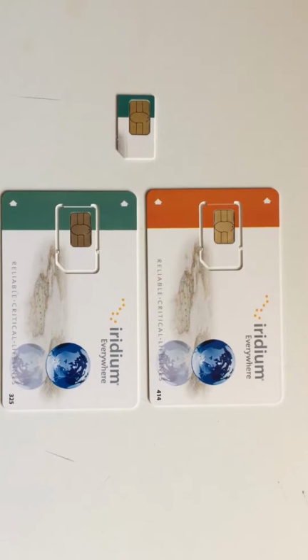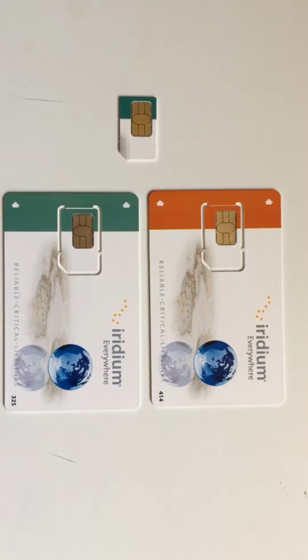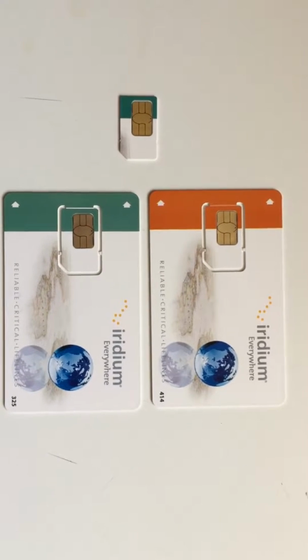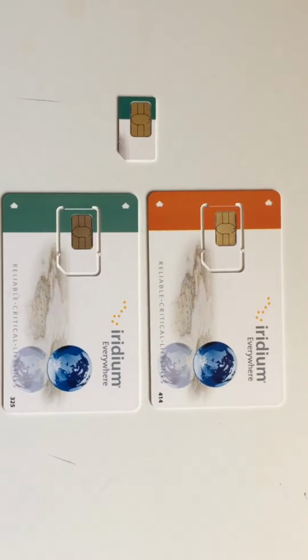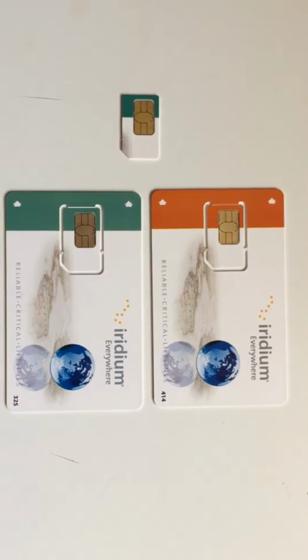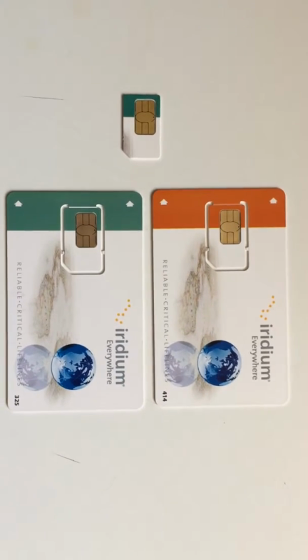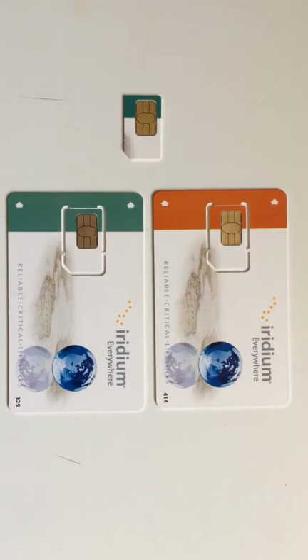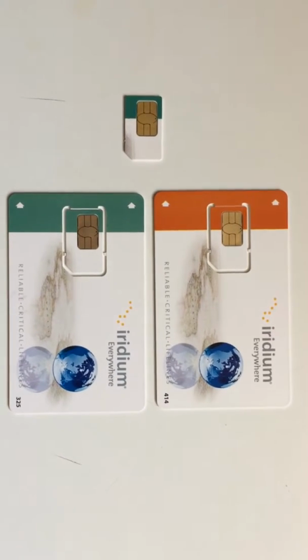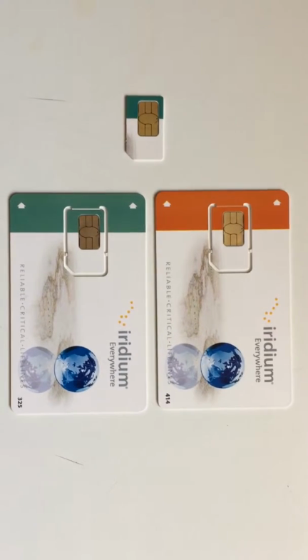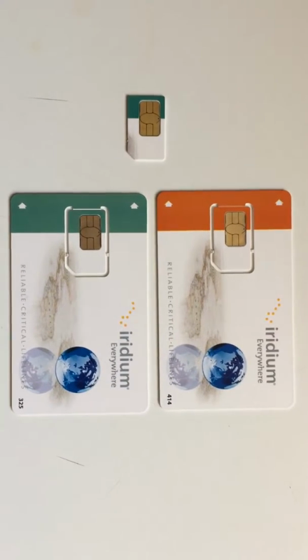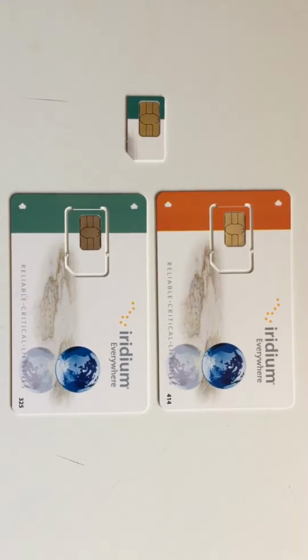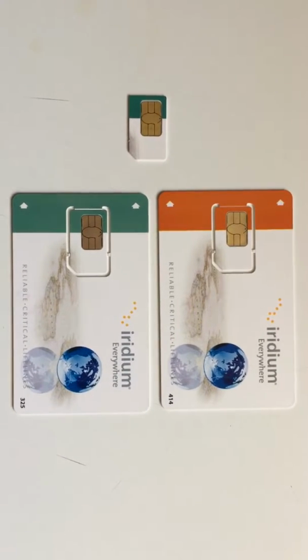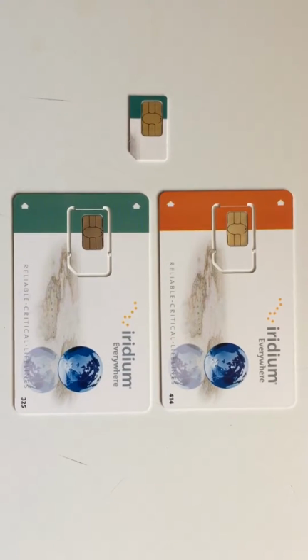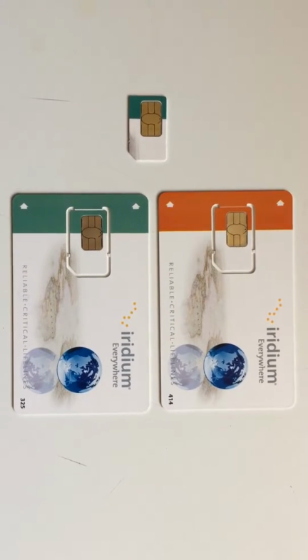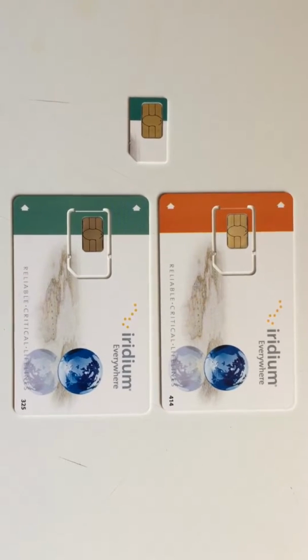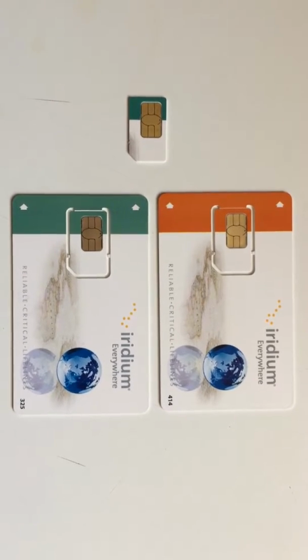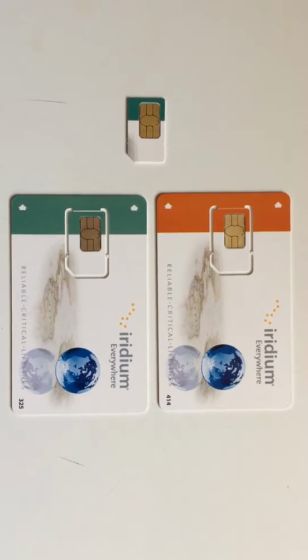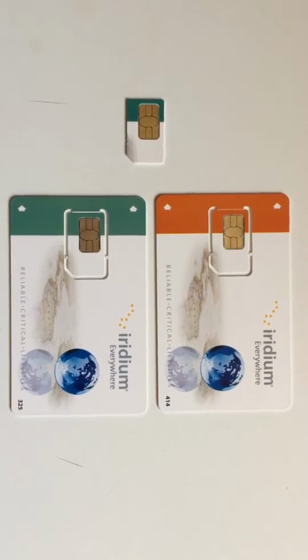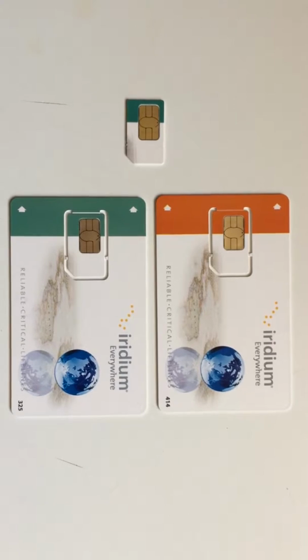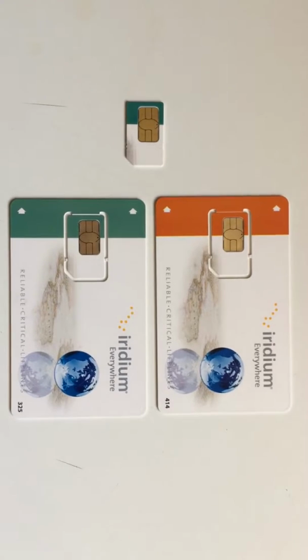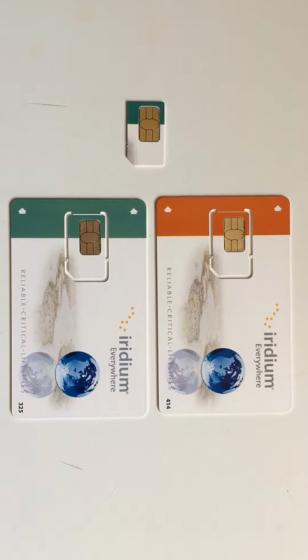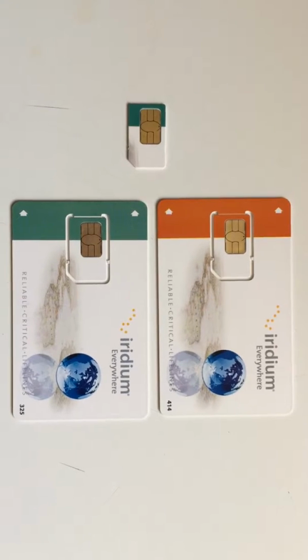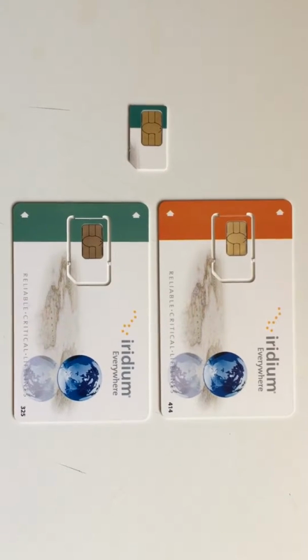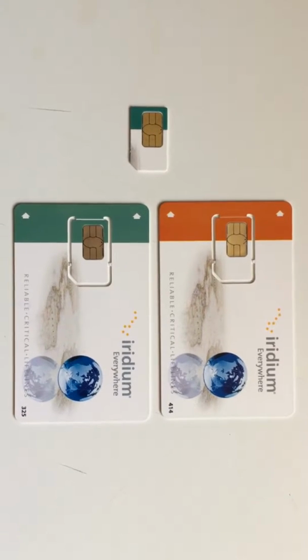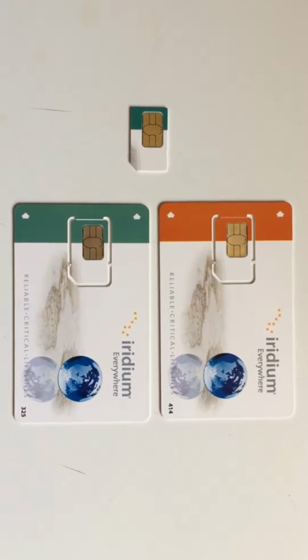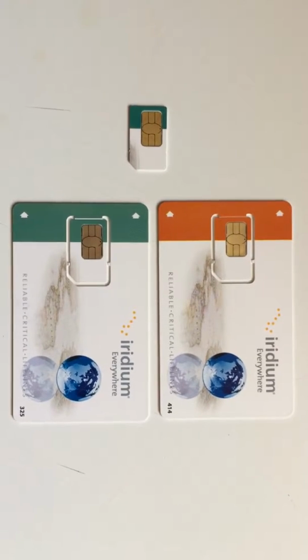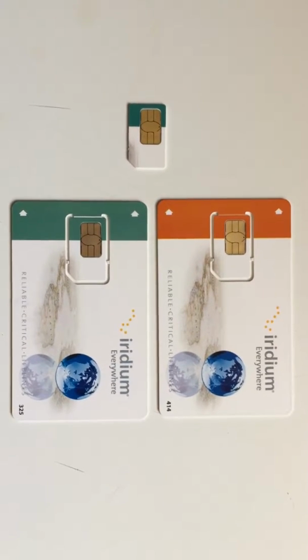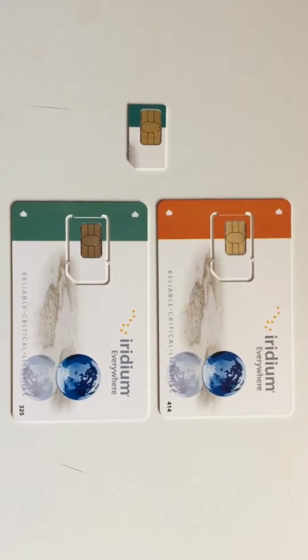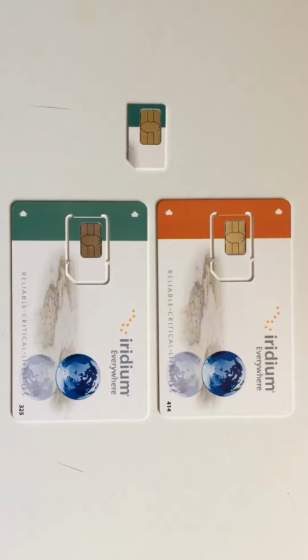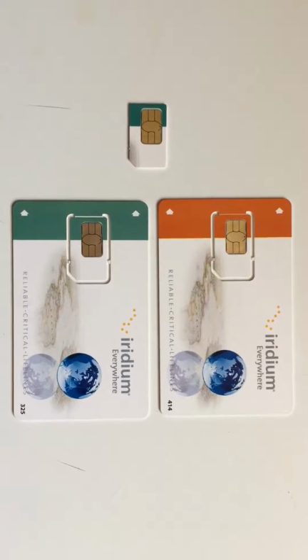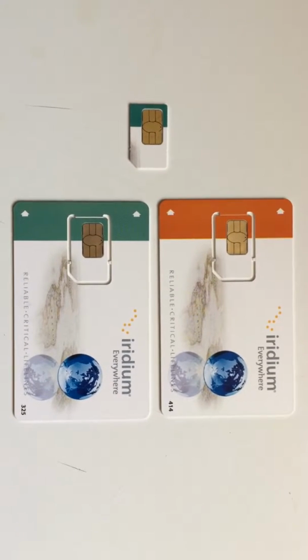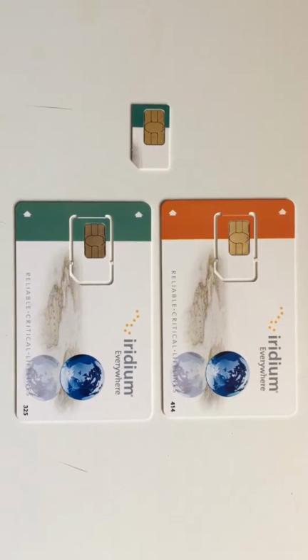Hi there, this is Northern Access and today we're going to show you how to prepare your SIM card to actually be inserted into your satellite phone.